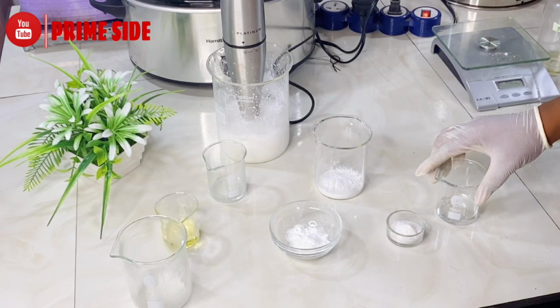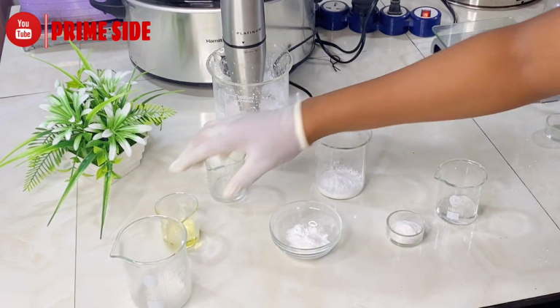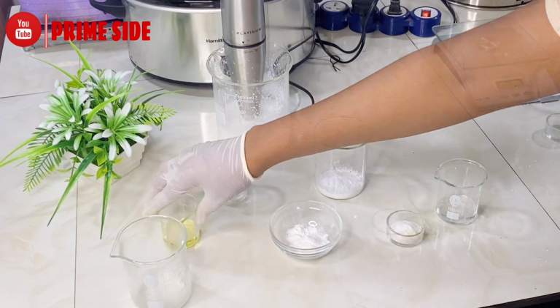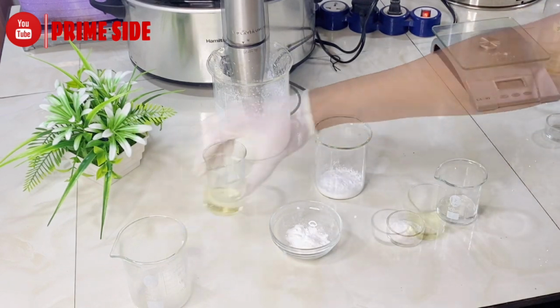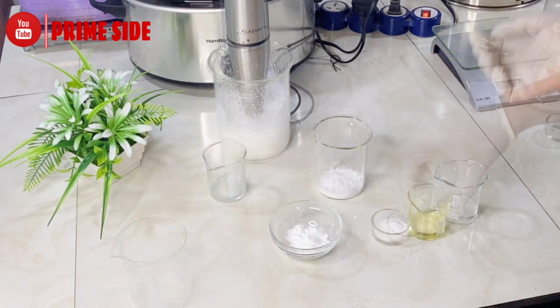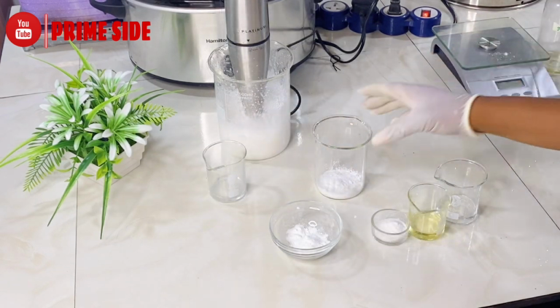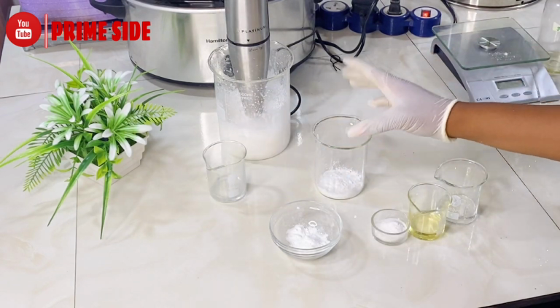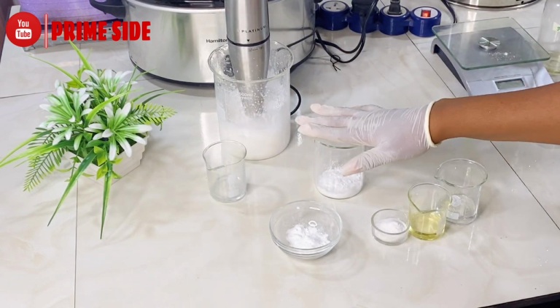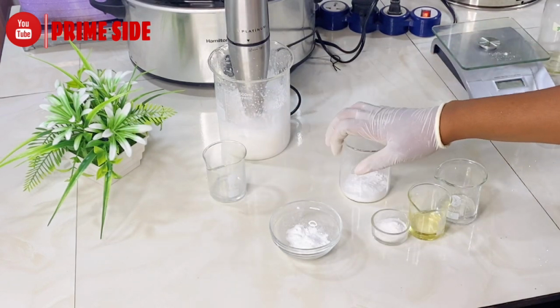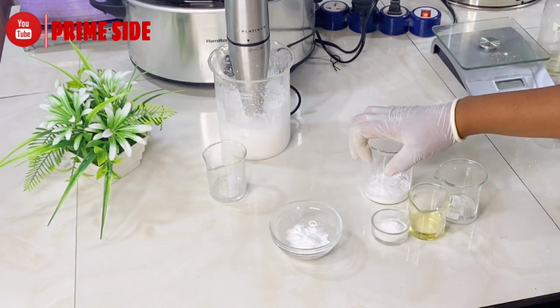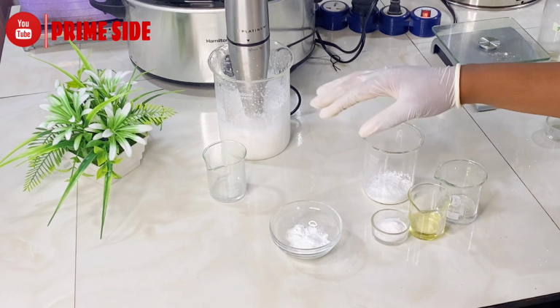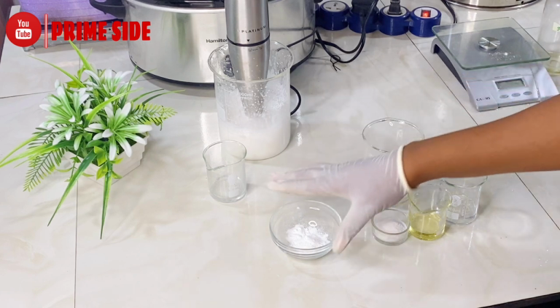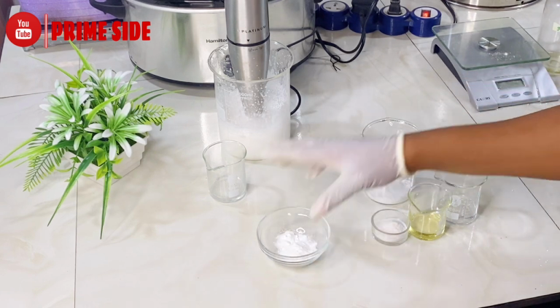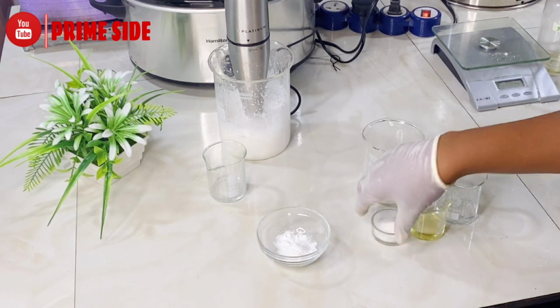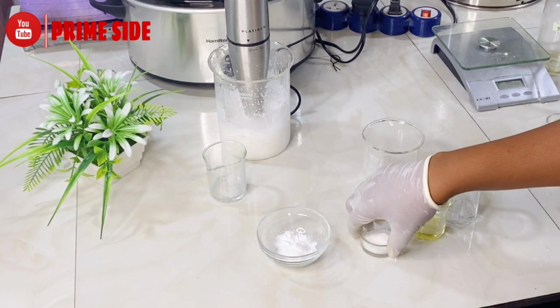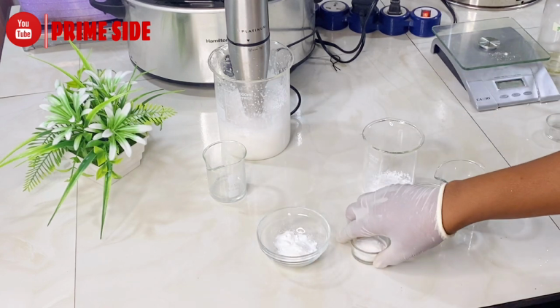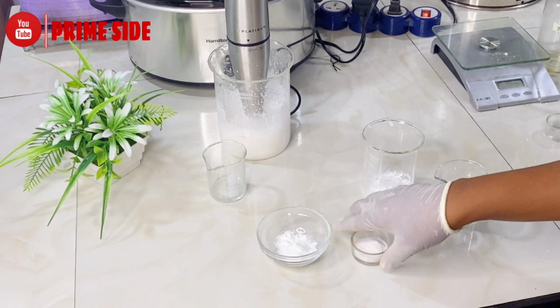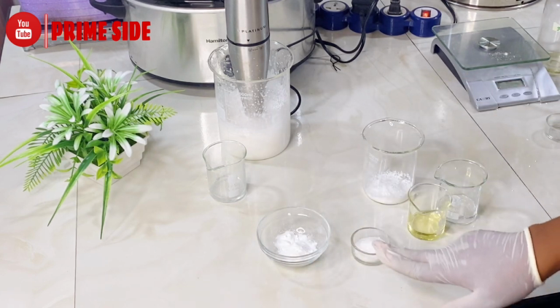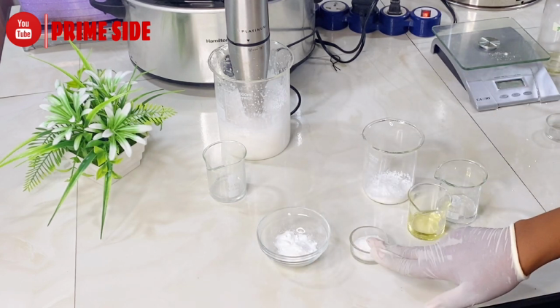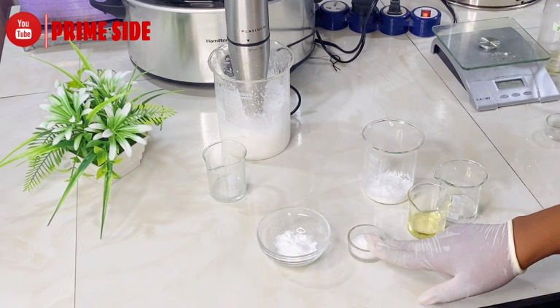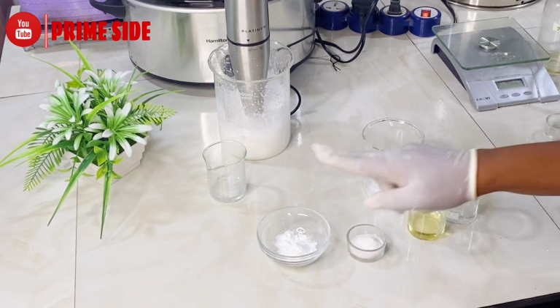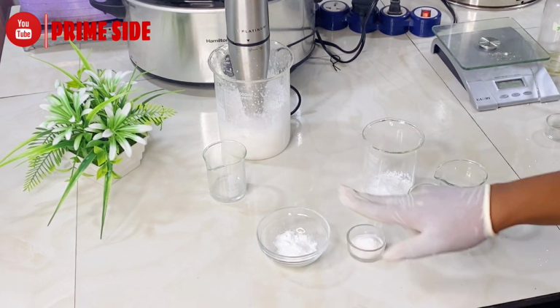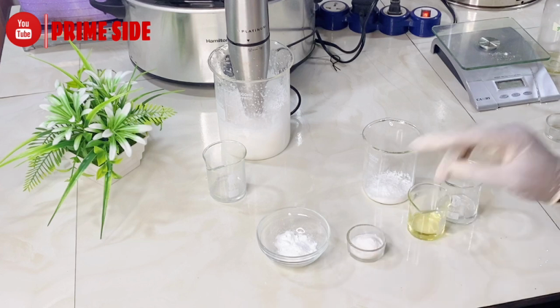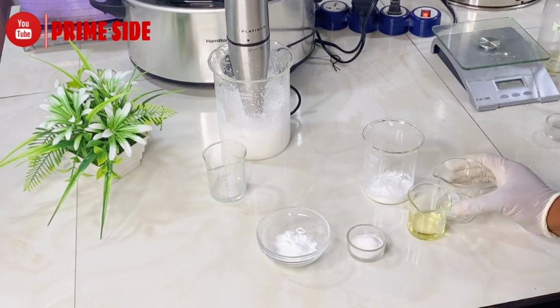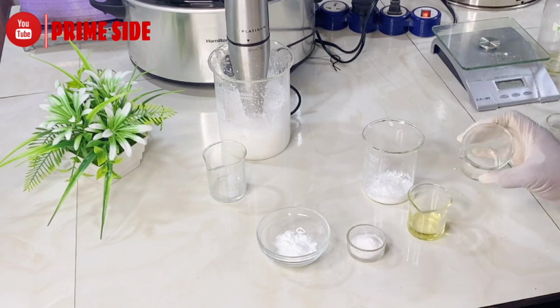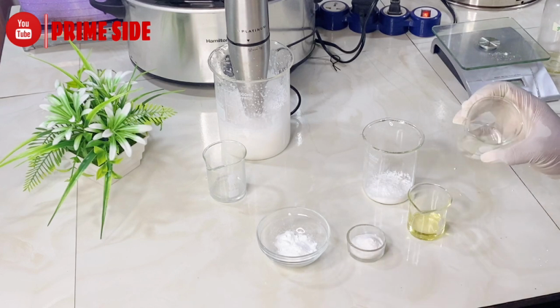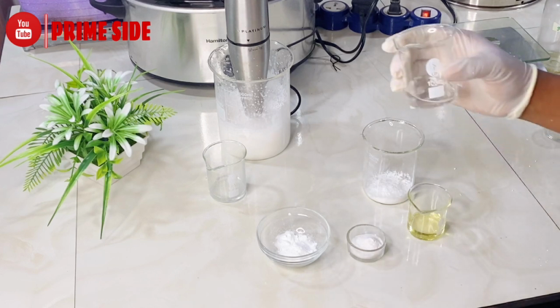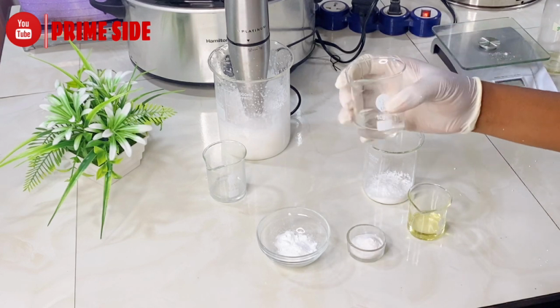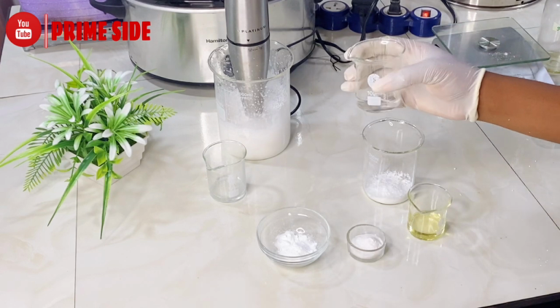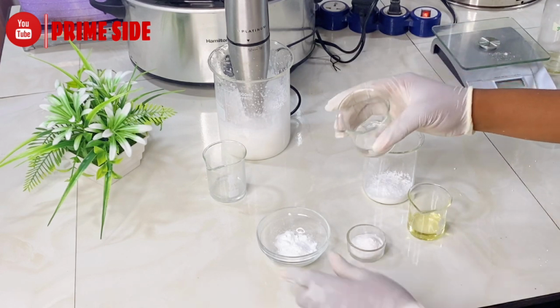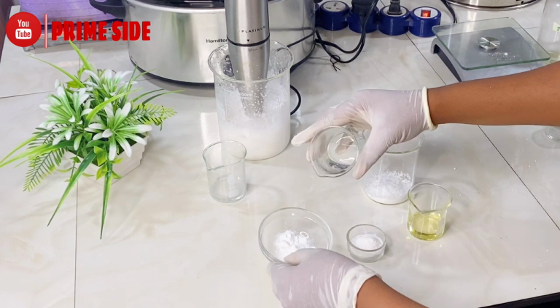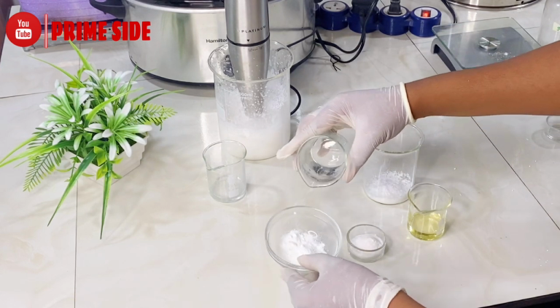We'll bring in our water and oil to dissolve our actives. This is licorice and this is snow white — snow white is water-soluble and licorice is also water-soluble, so I'm just going to mix them with a little water.